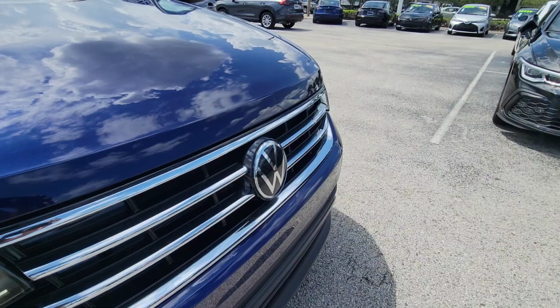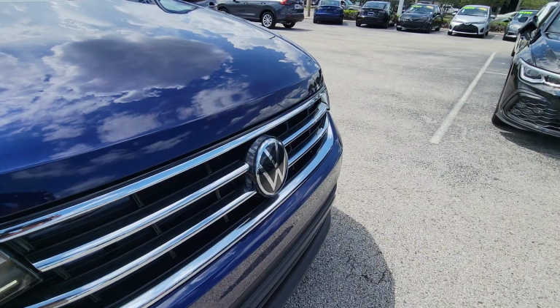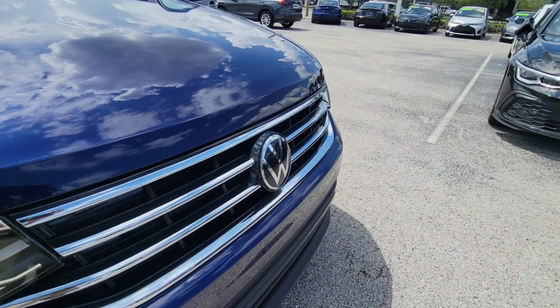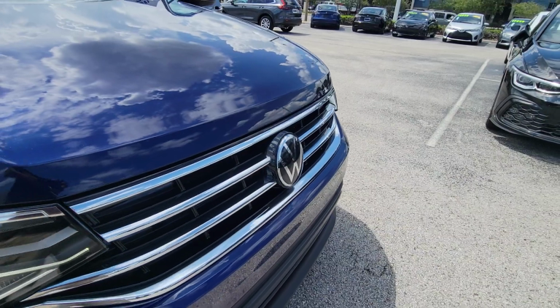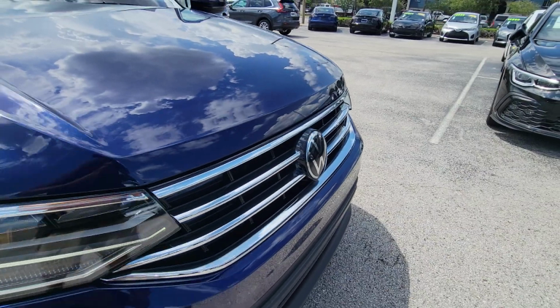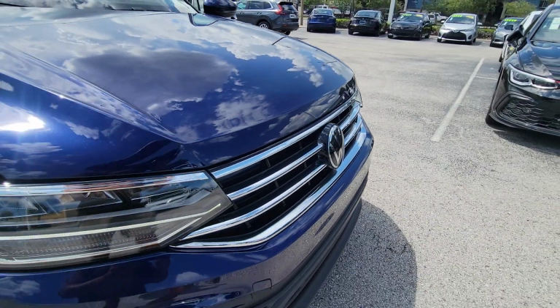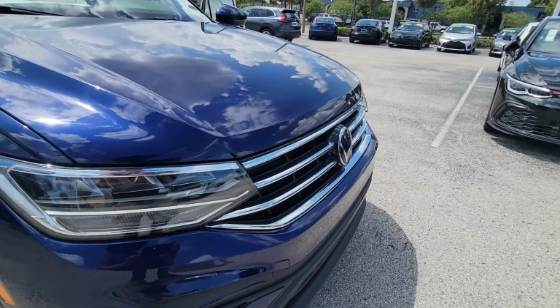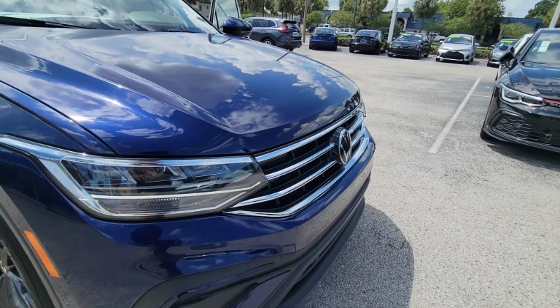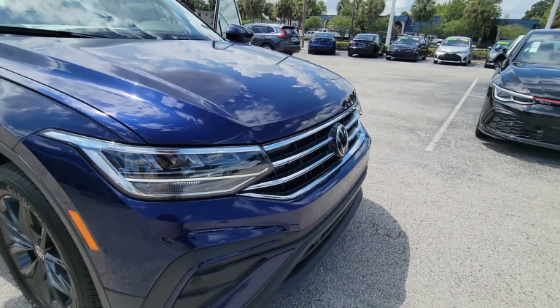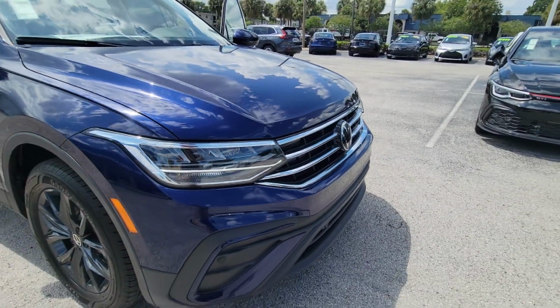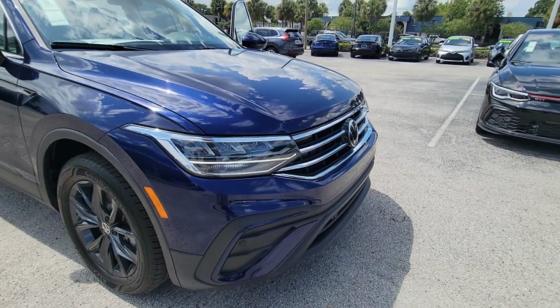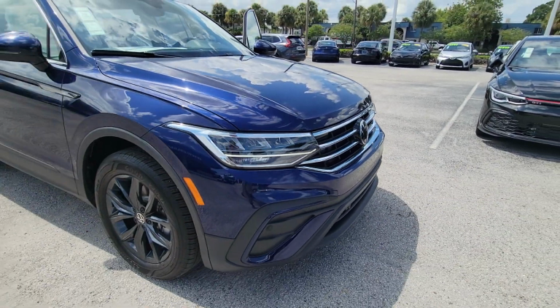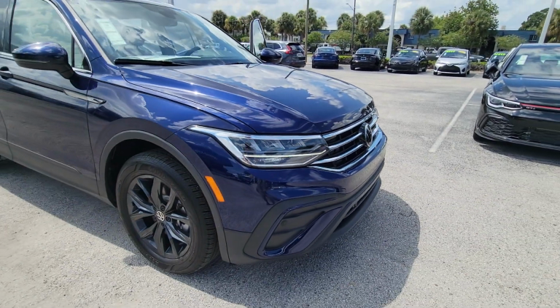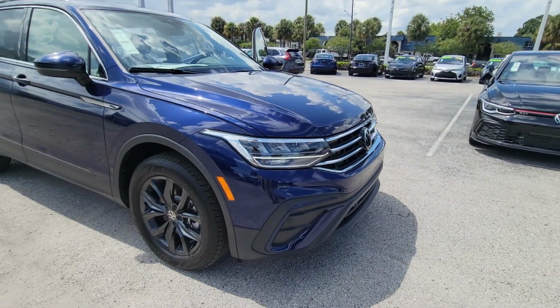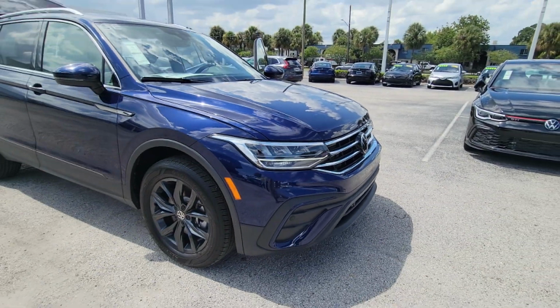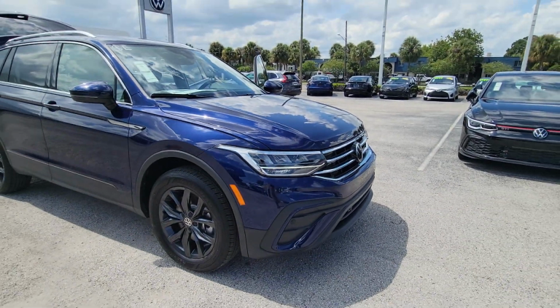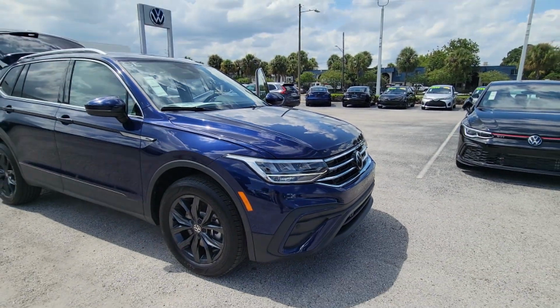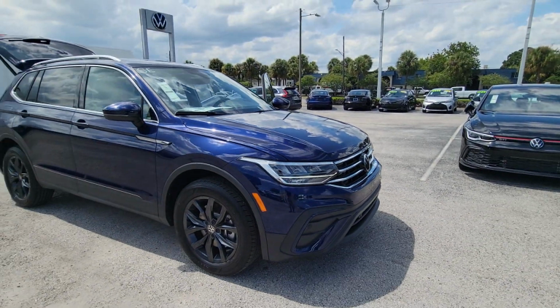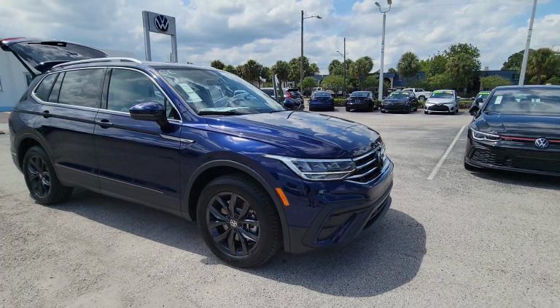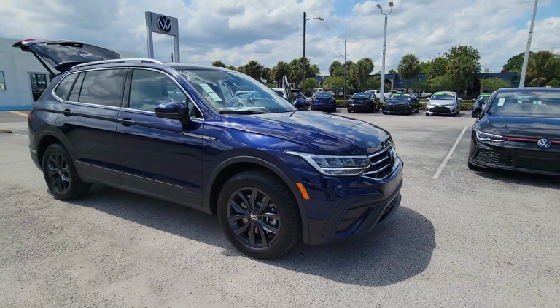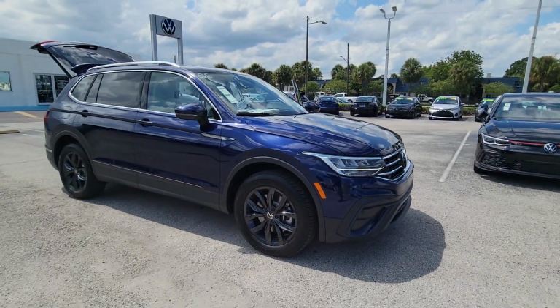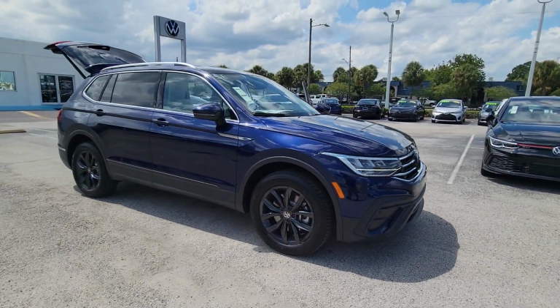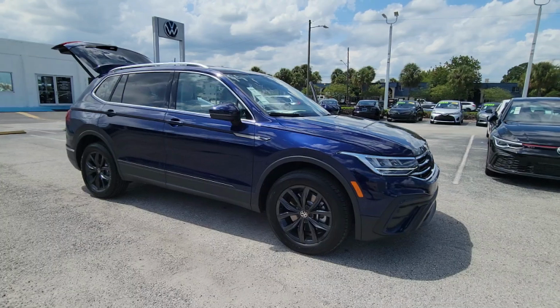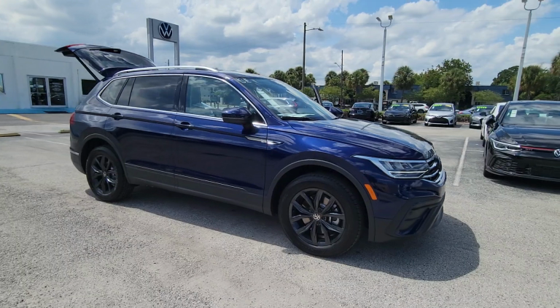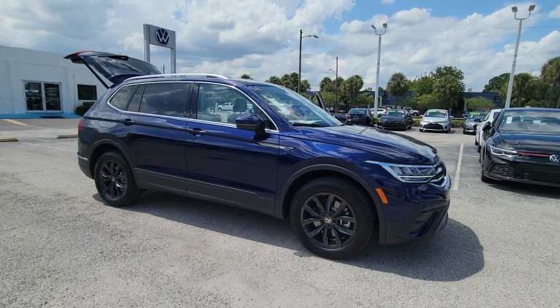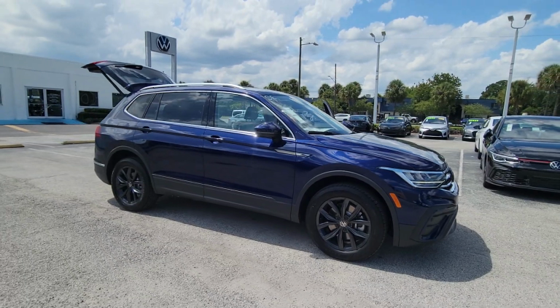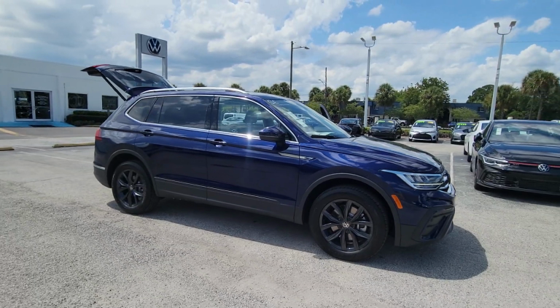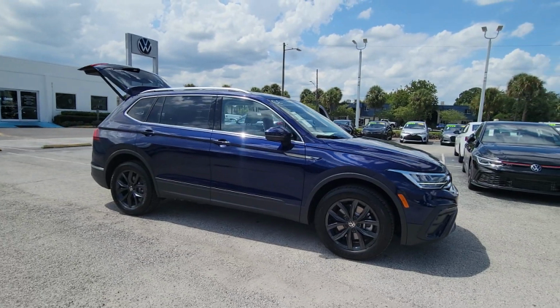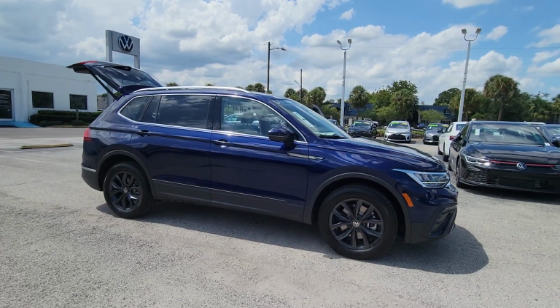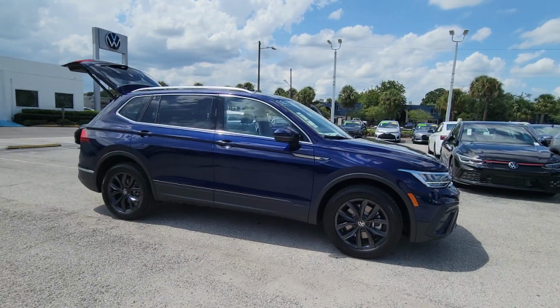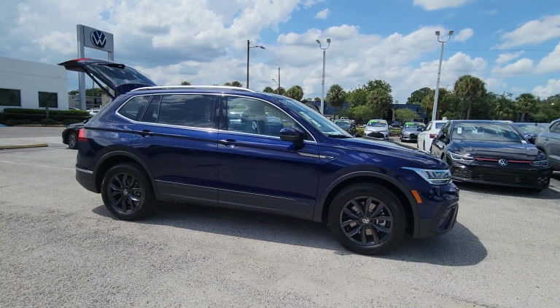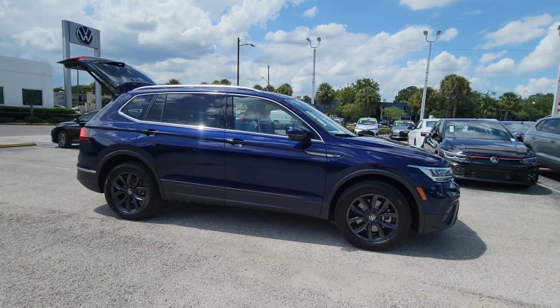Enjoy the view of this 2024 Volkswagen Tiguan. This versatile Tiguan was built to keep up with your family's busy lifestyle.